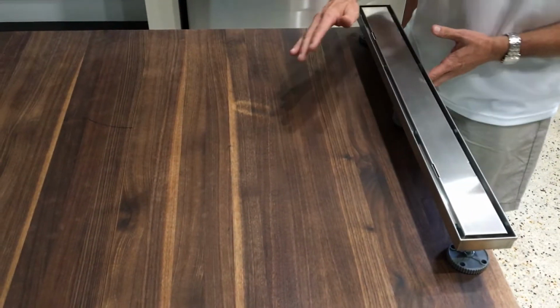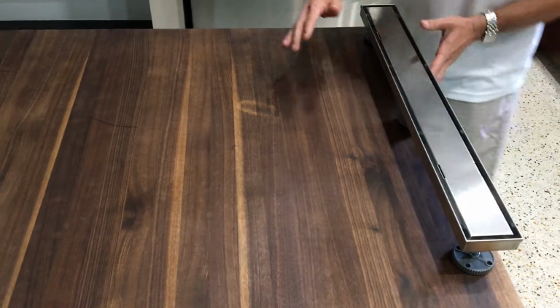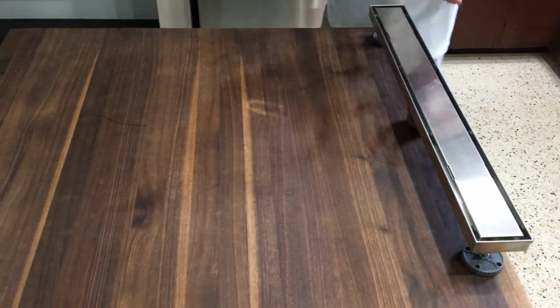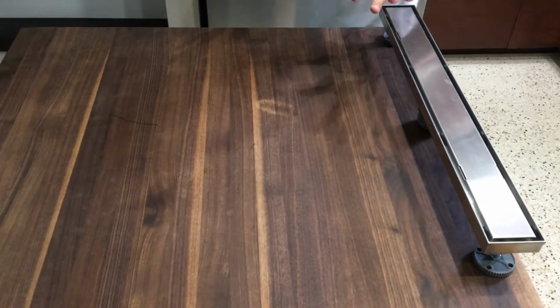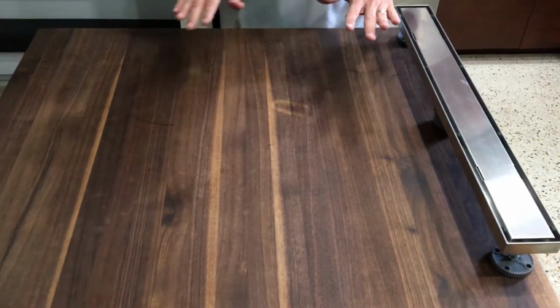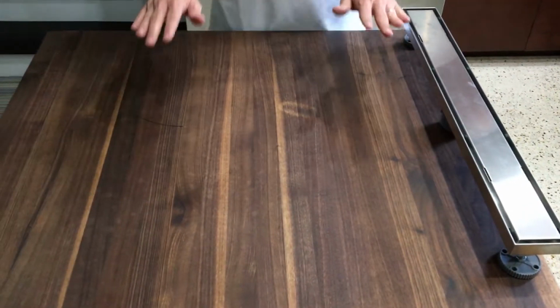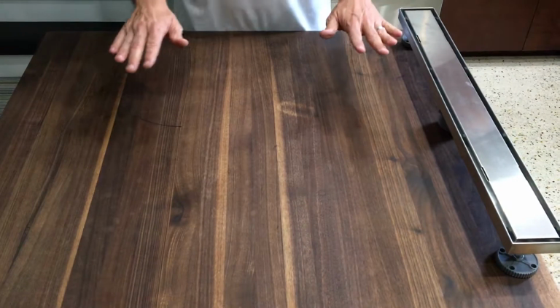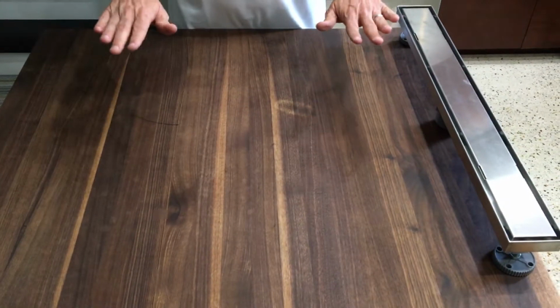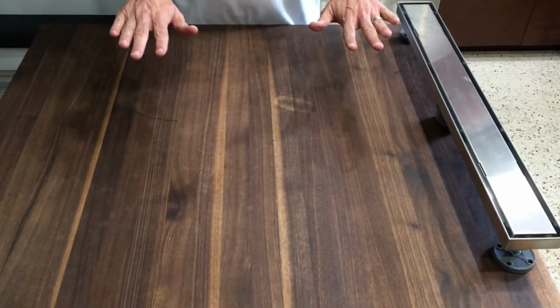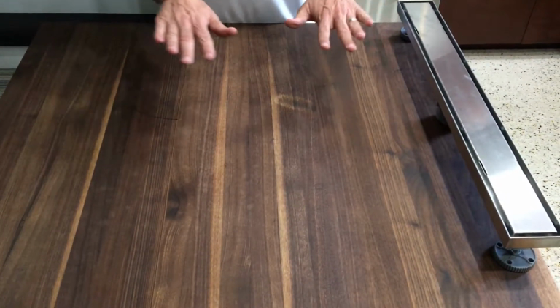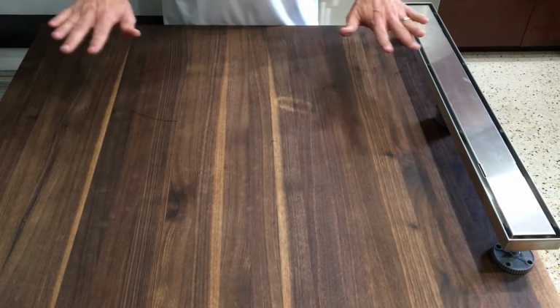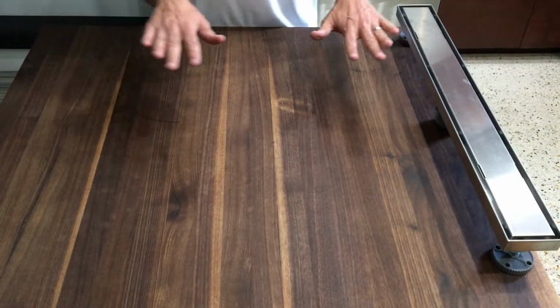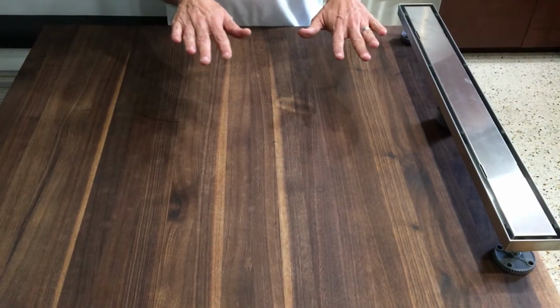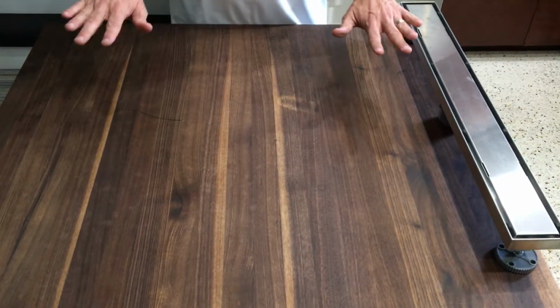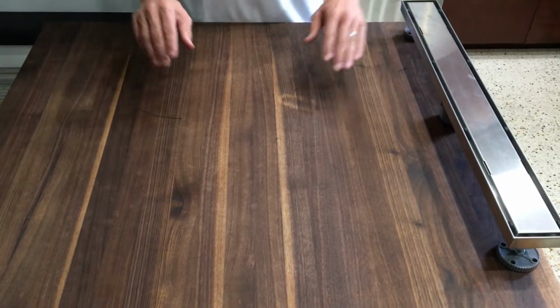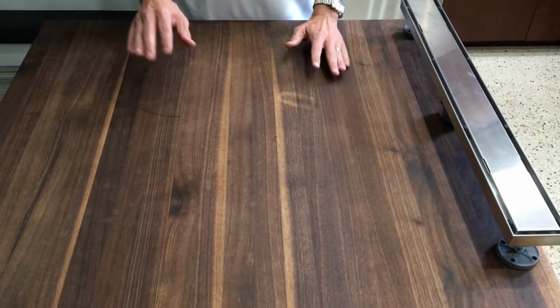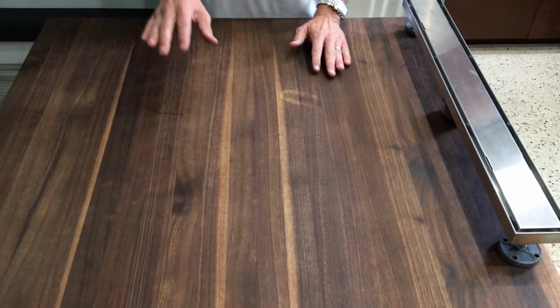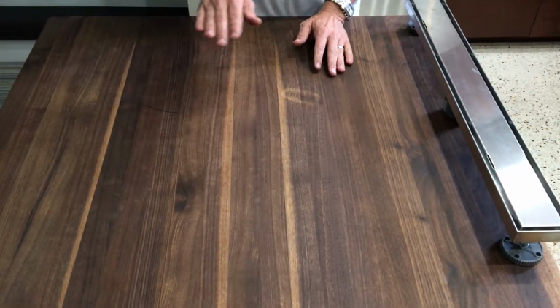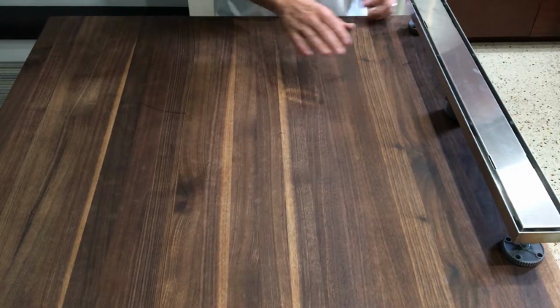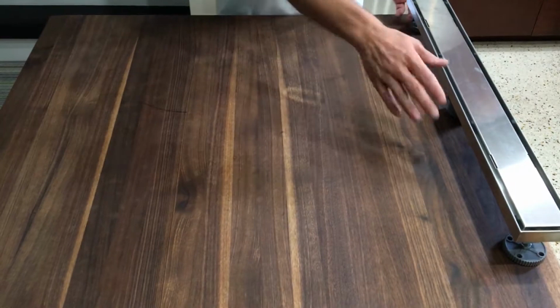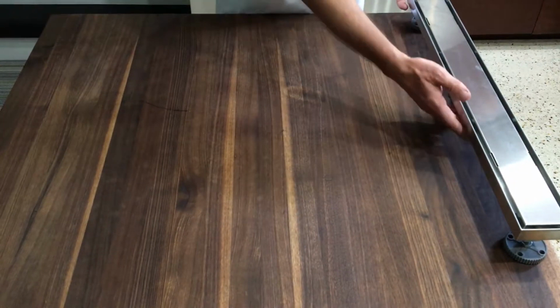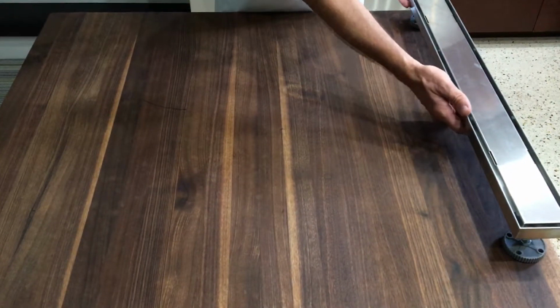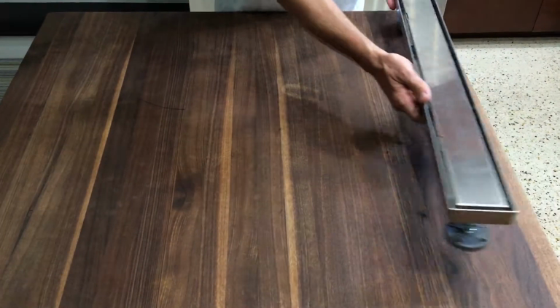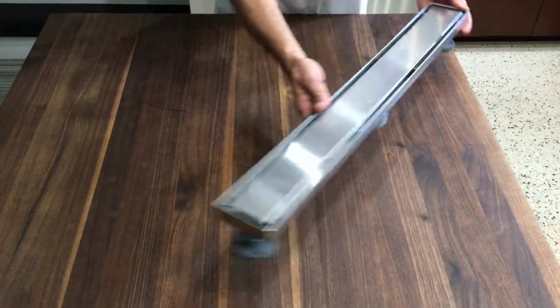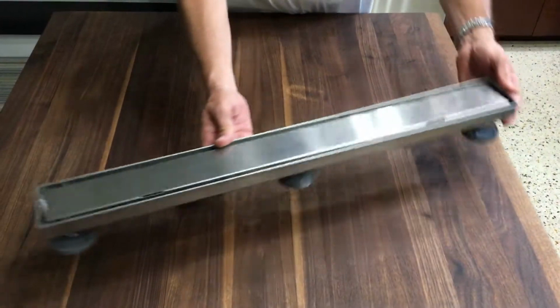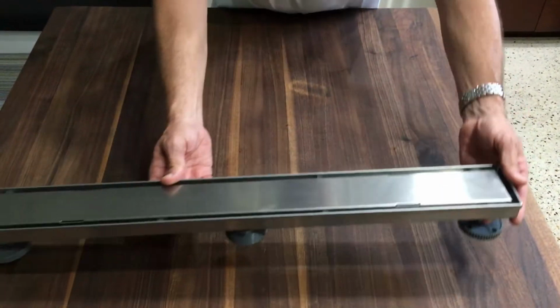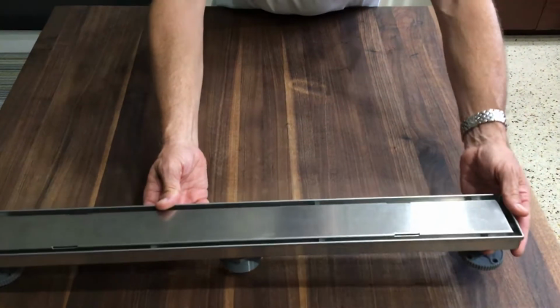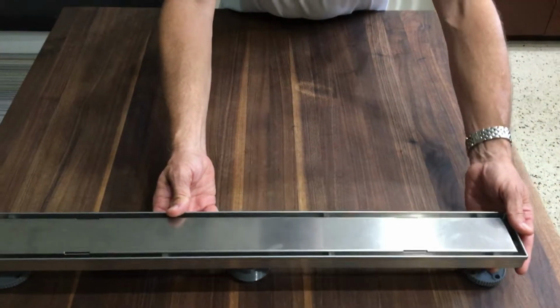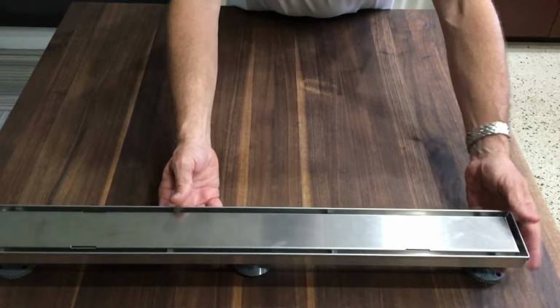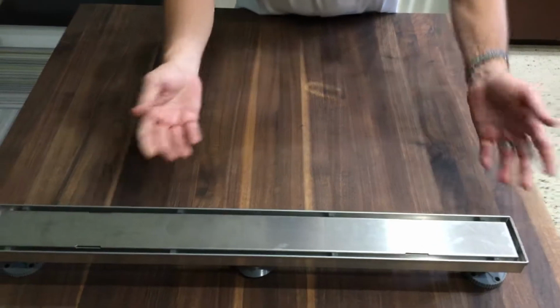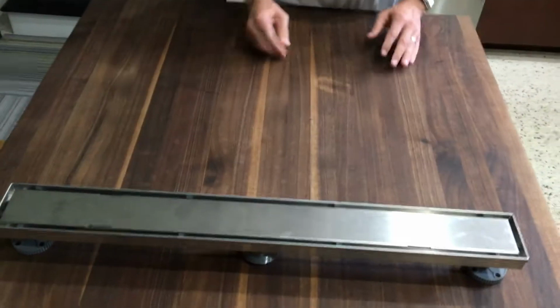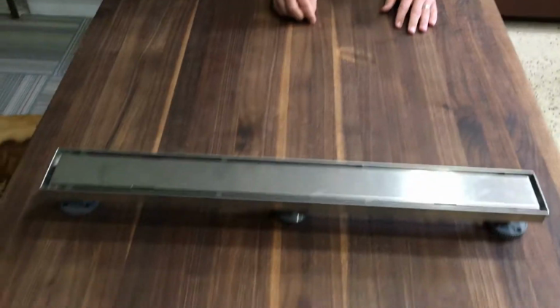No matter where you've got it, you need a quarter inch per foot of slope coming toward it. With that quarter-inch-per-foot slope, you can end up with this drain anywhere you want — including in the middle if that's your preference.